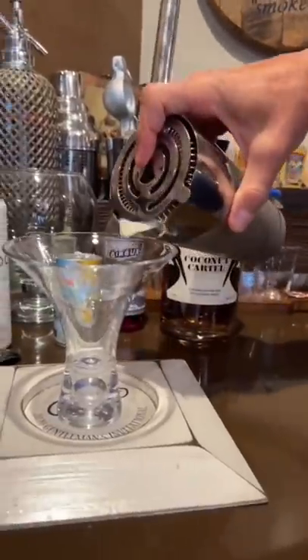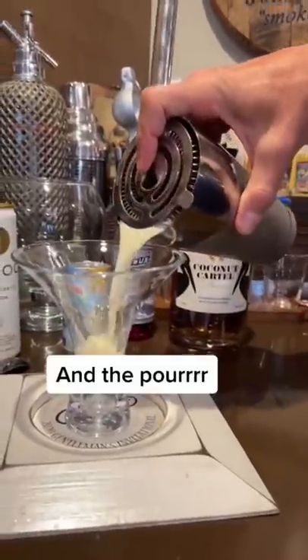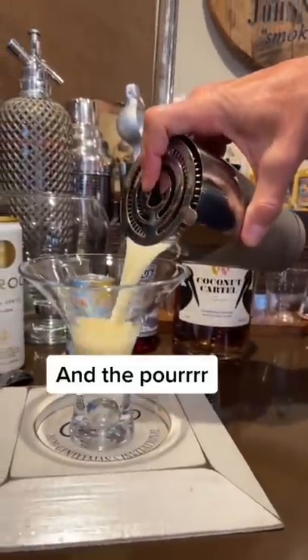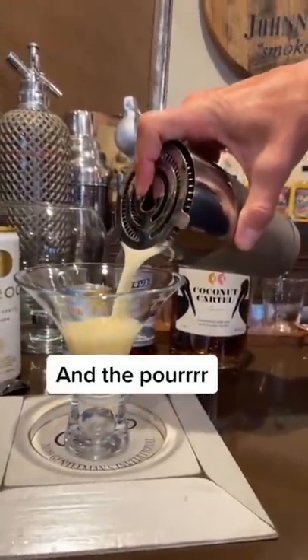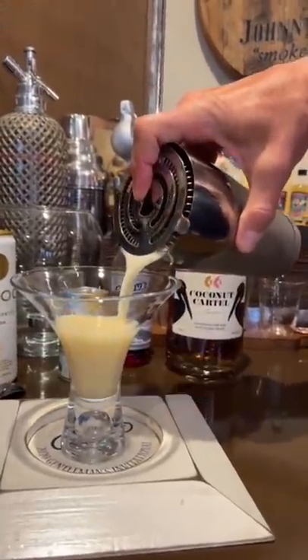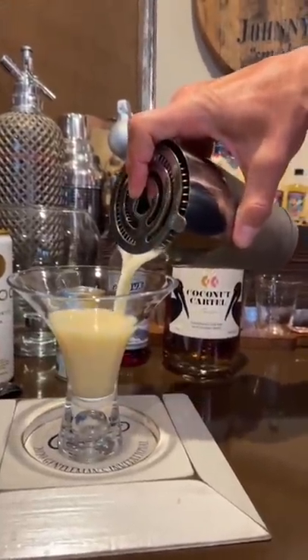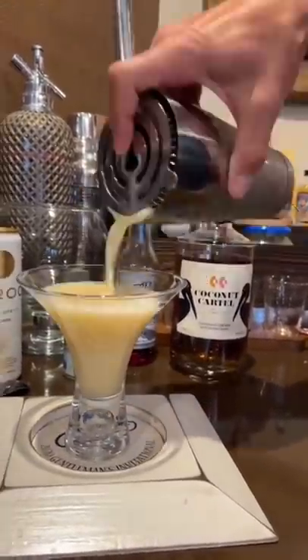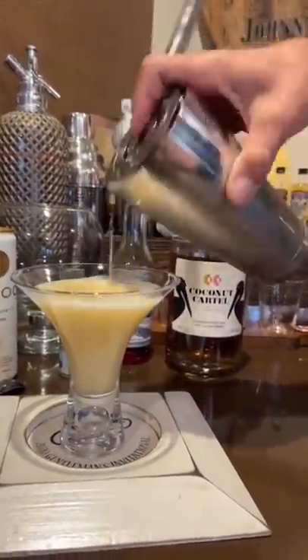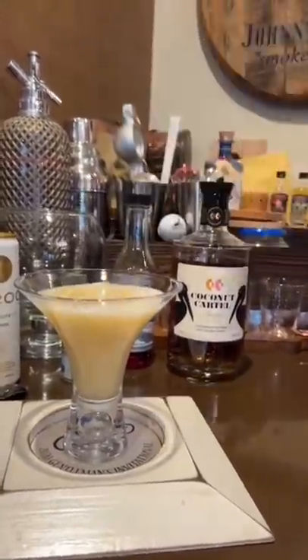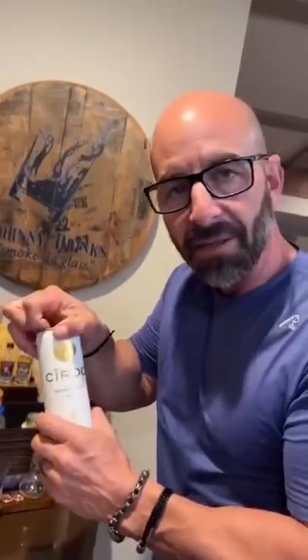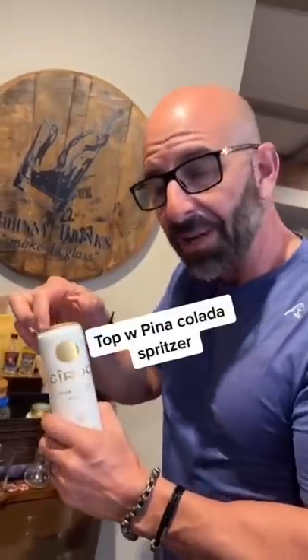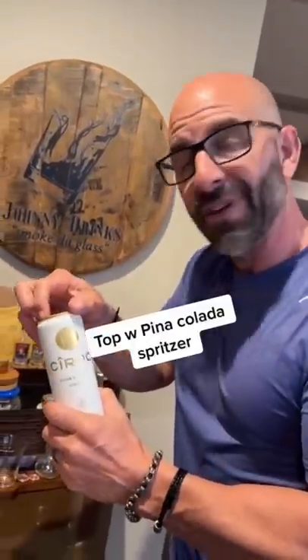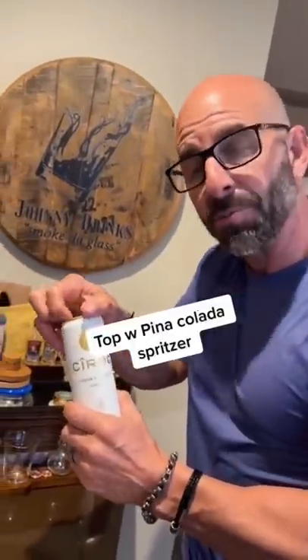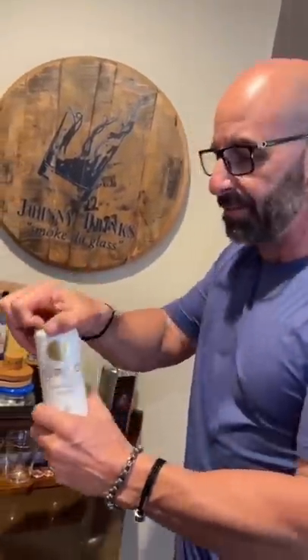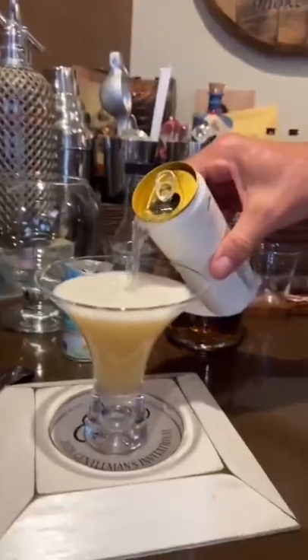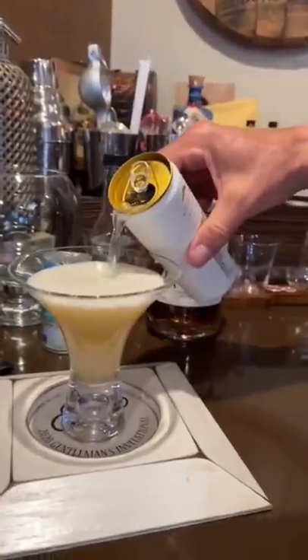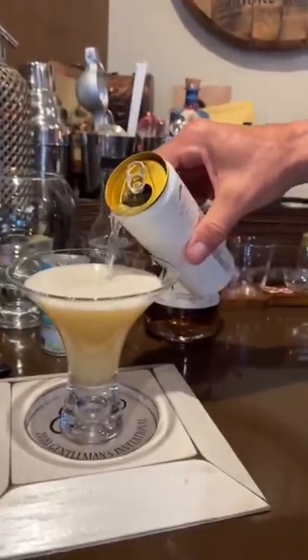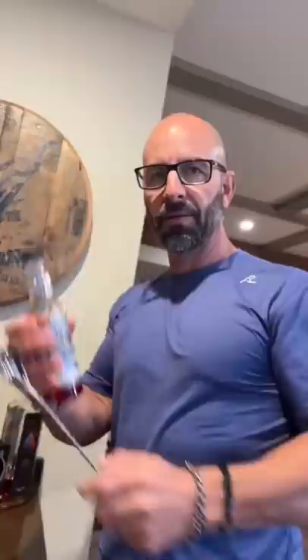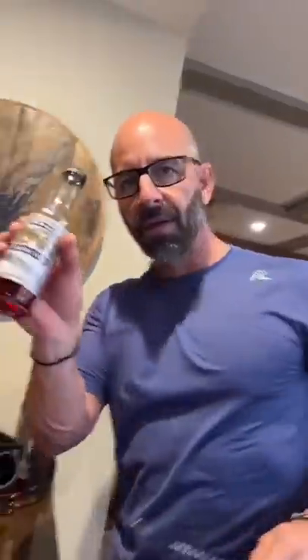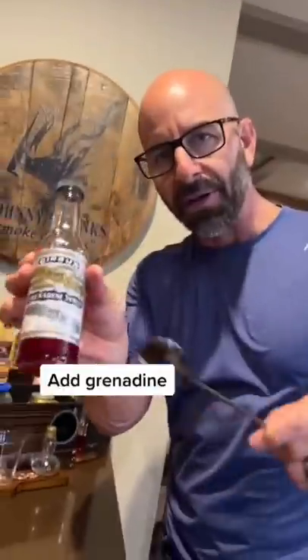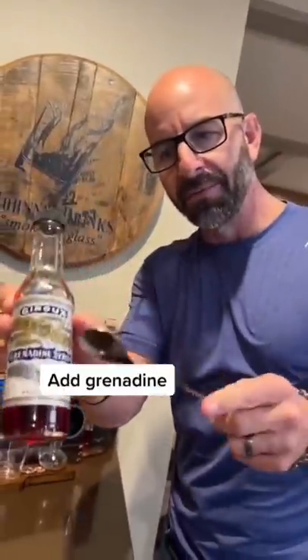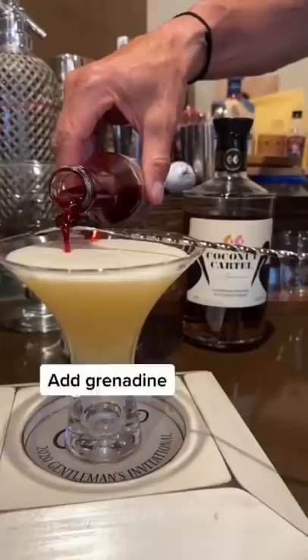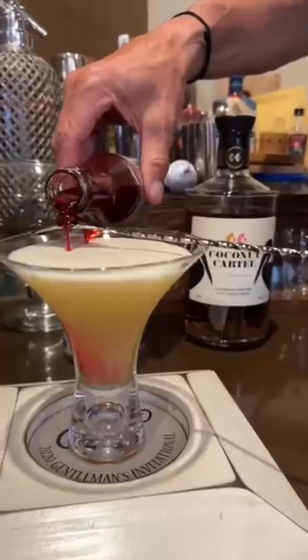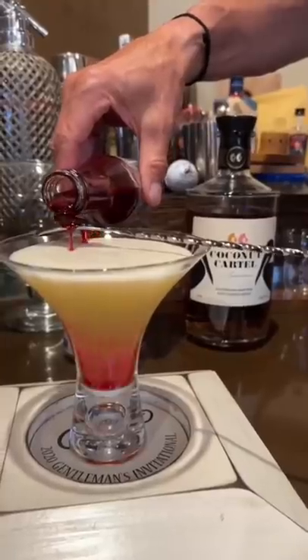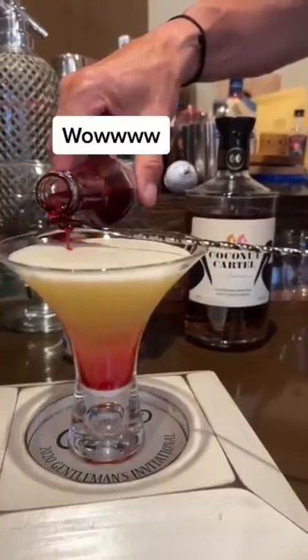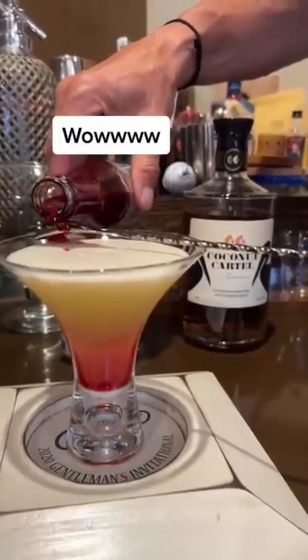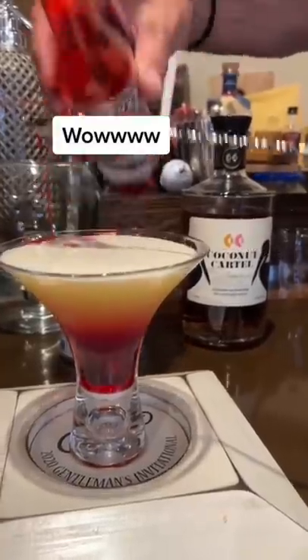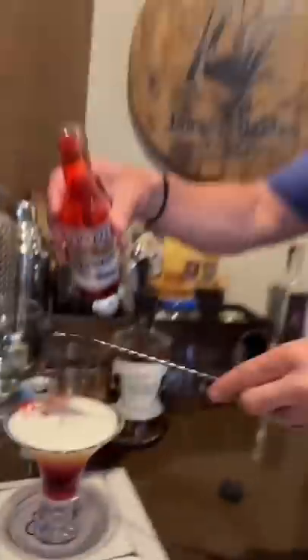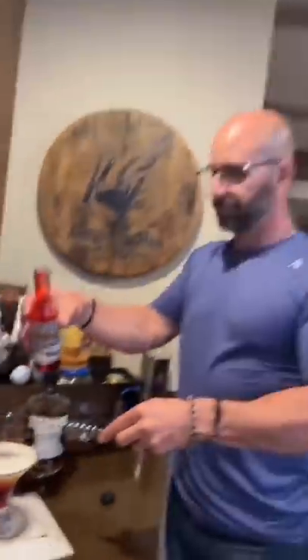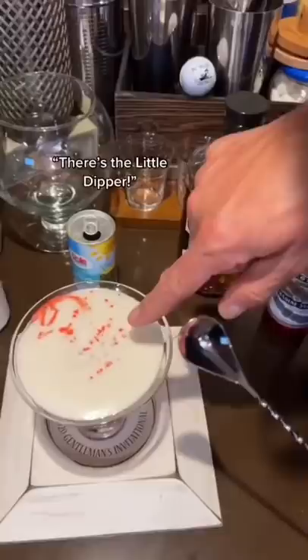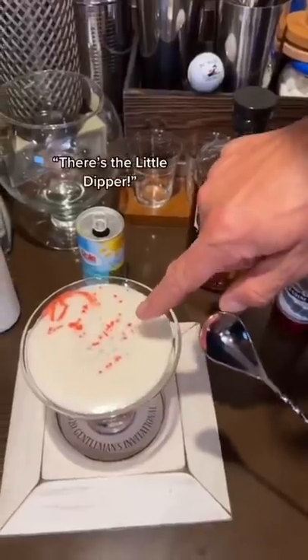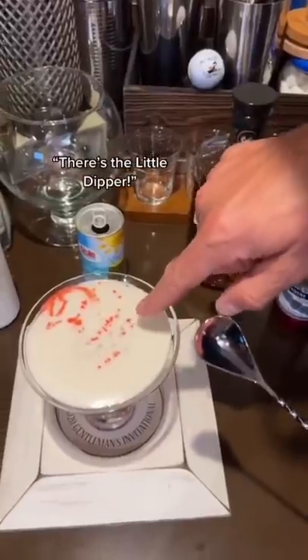Alright, I'm not done, so take it easy. It smells good. Instead of vodka, I'm using vodka spritz. Grenadine. Layers. Ooh. Beautiful. There's the little dipper.